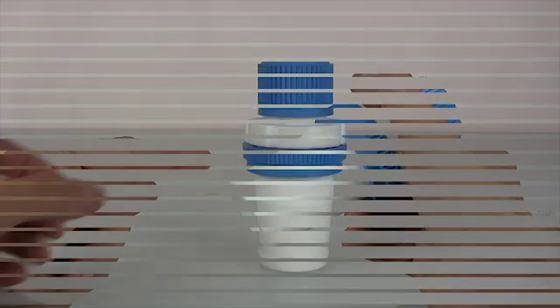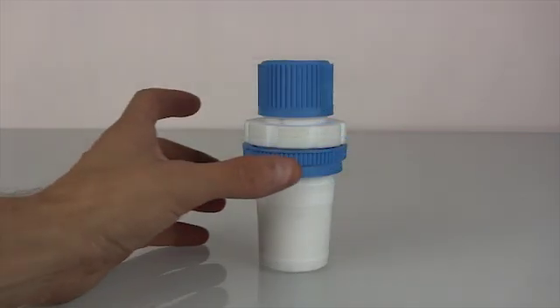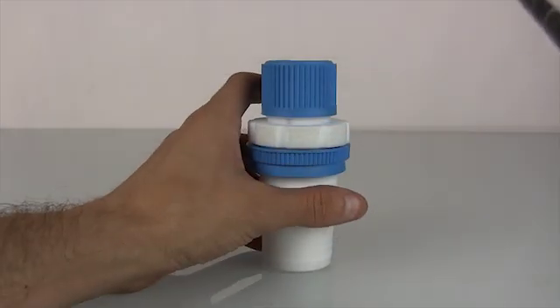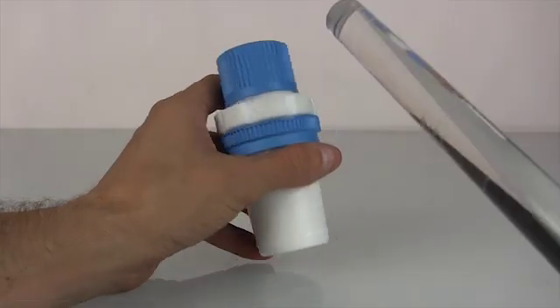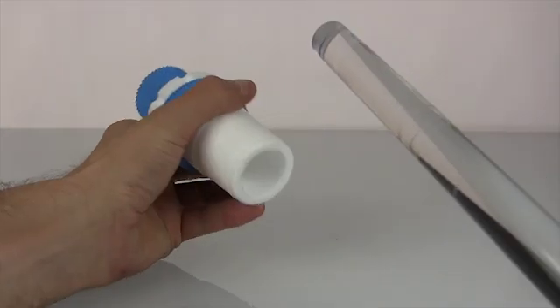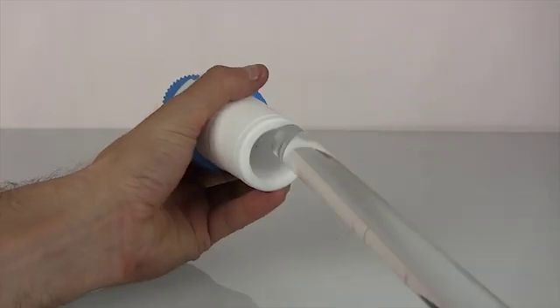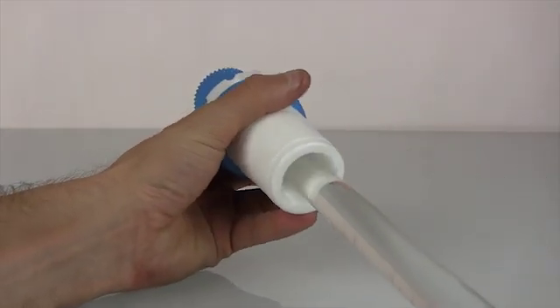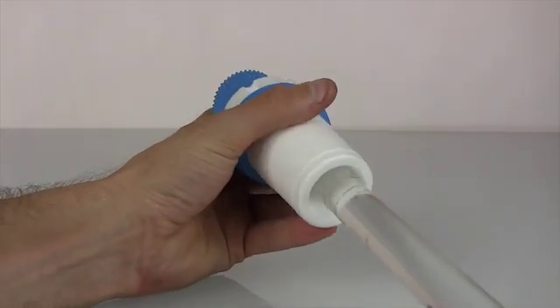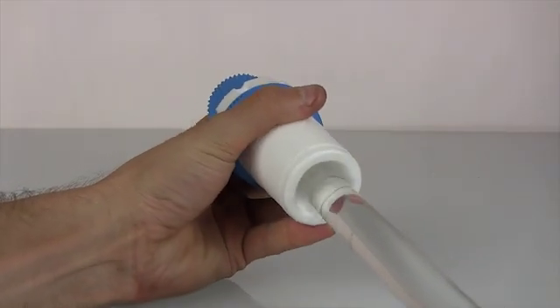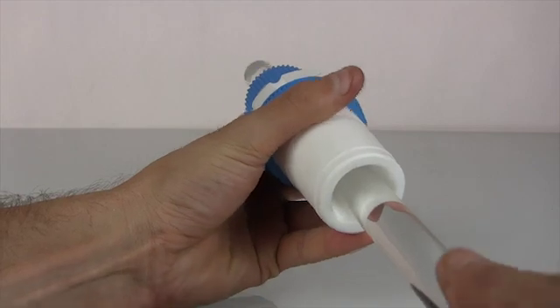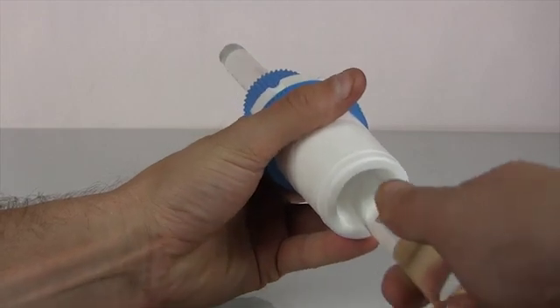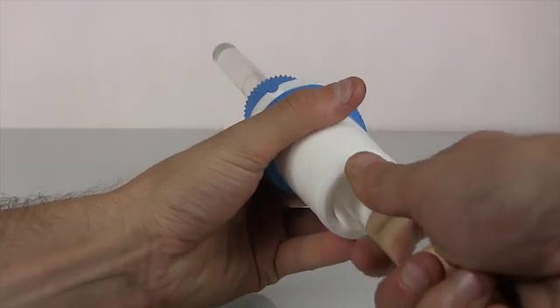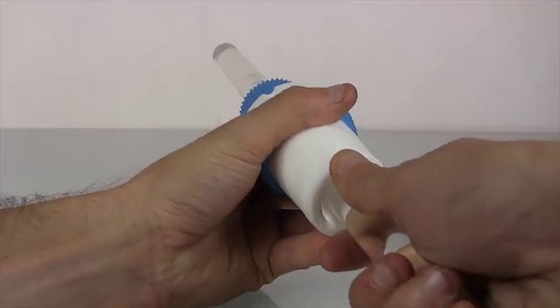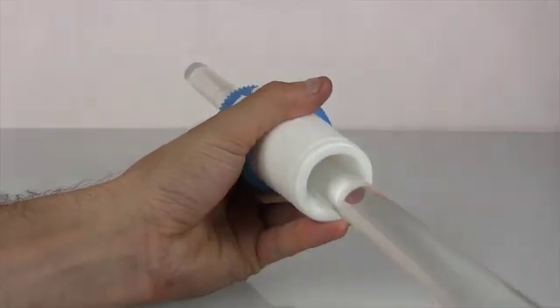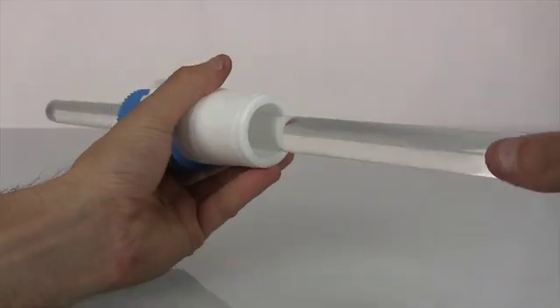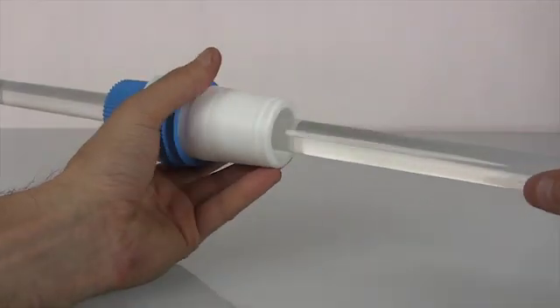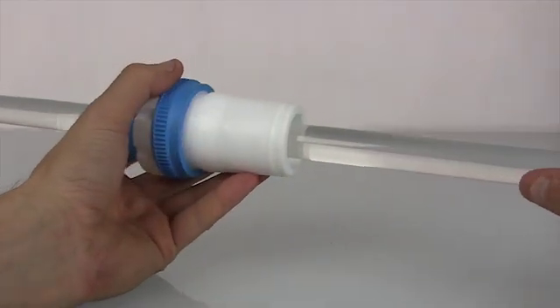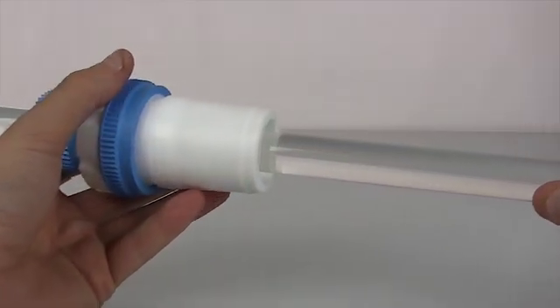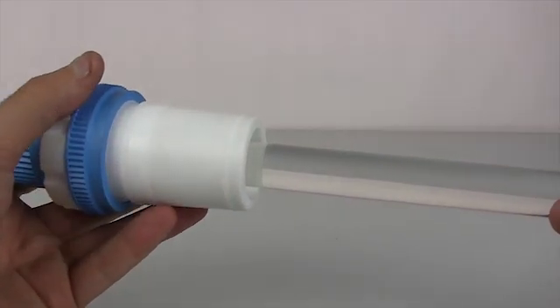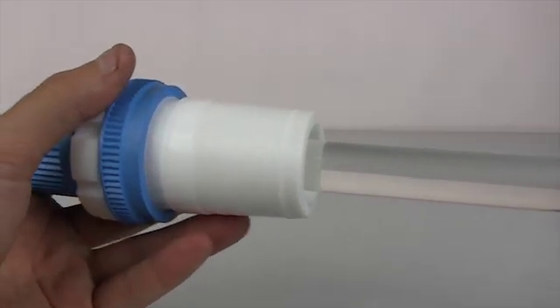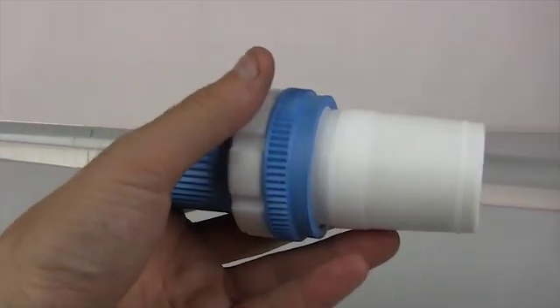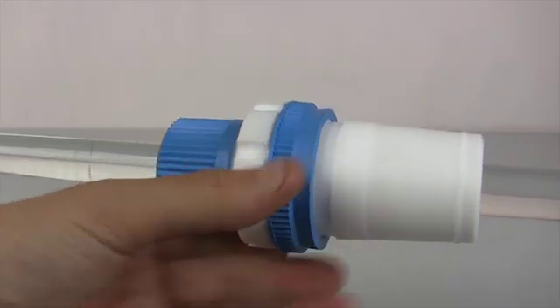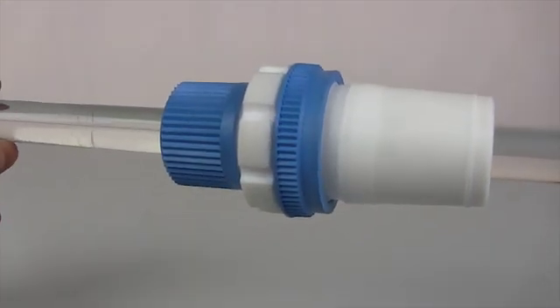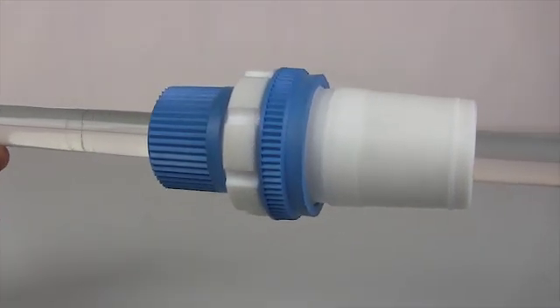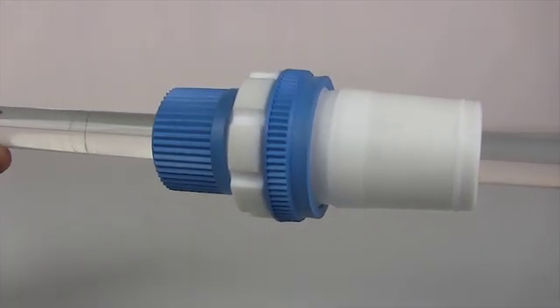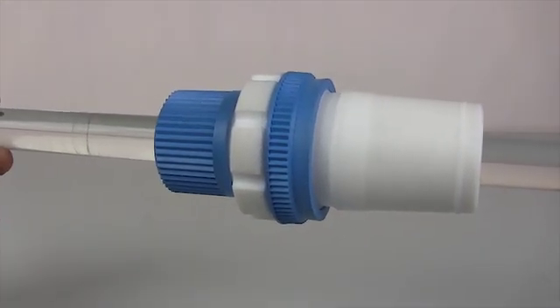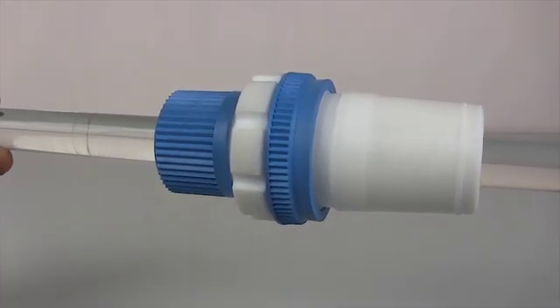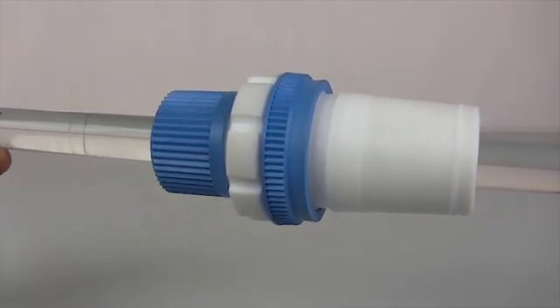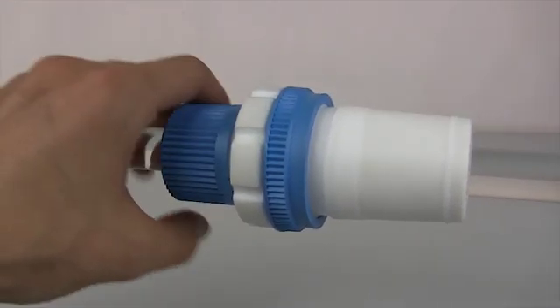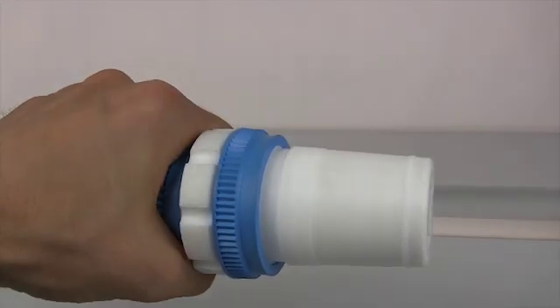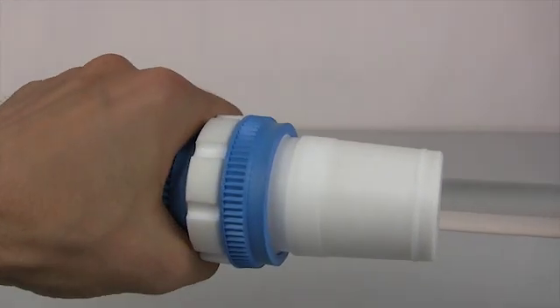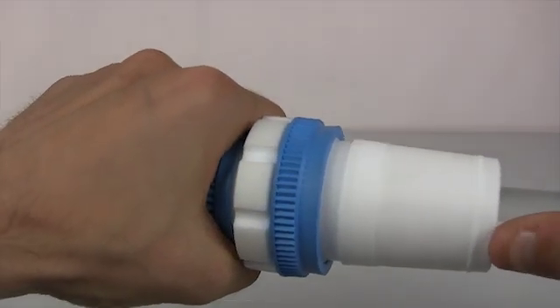Now let's look at how the bearing holds up as we insert a stir shaft into the bearing. Each bearing is matched to a specific stir shaft diameter. Look as we move the stir shaft through the bearing.